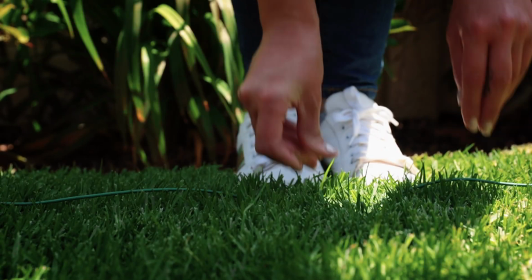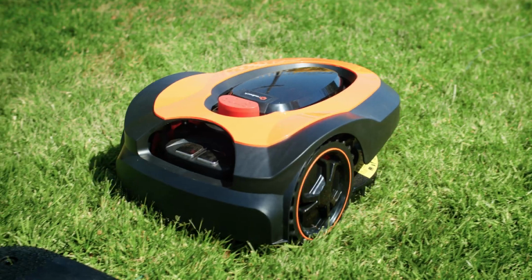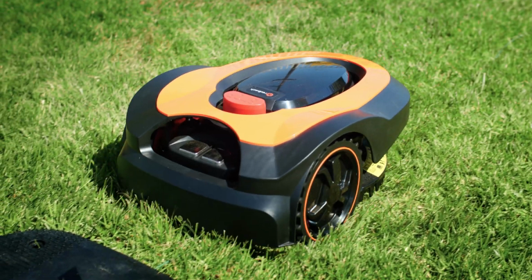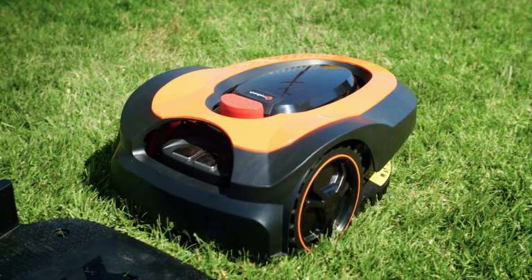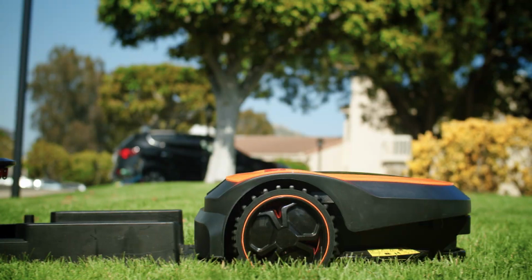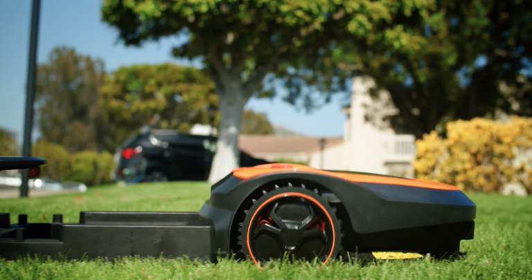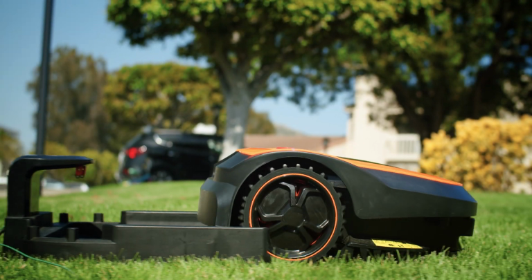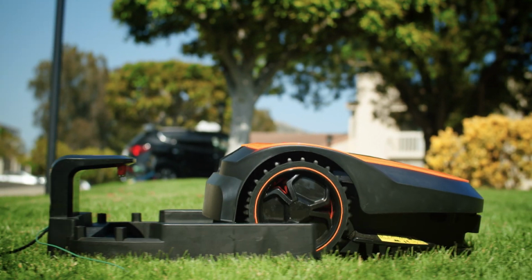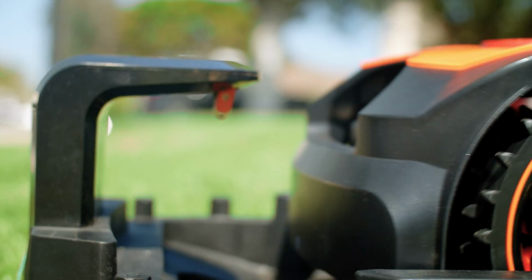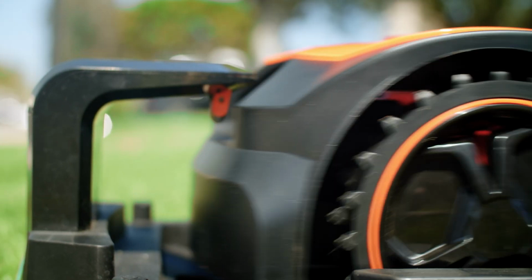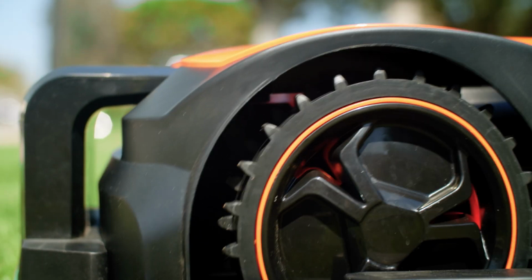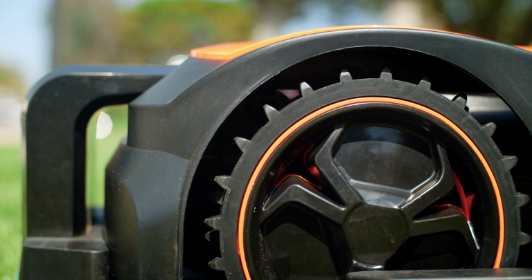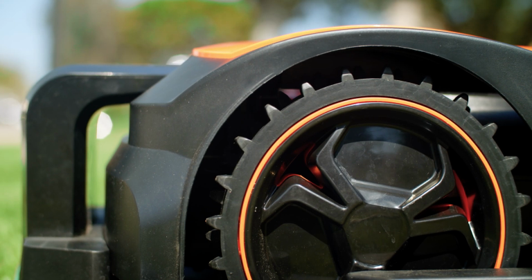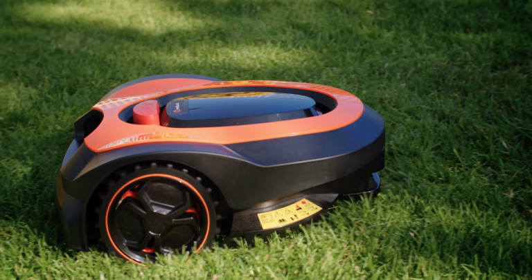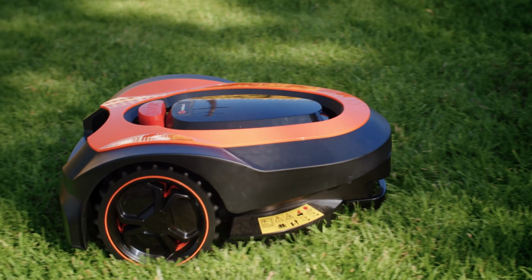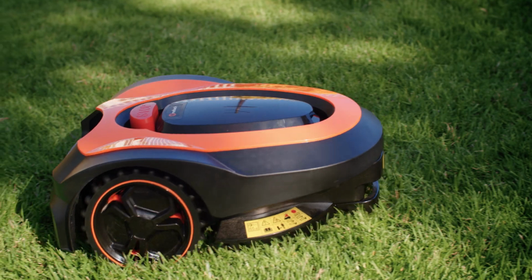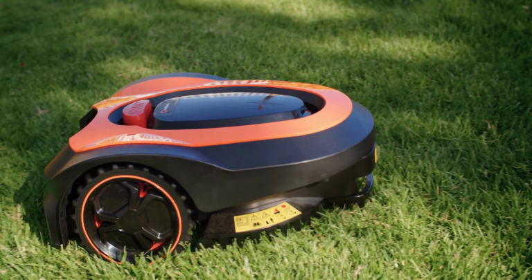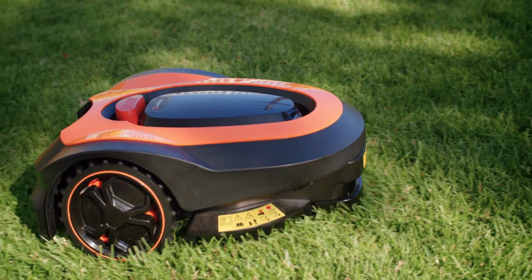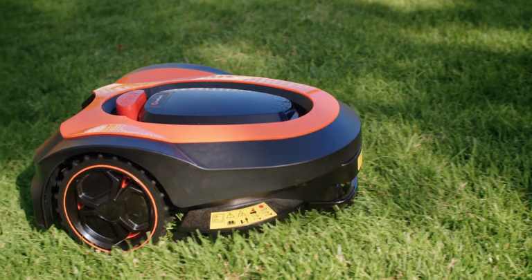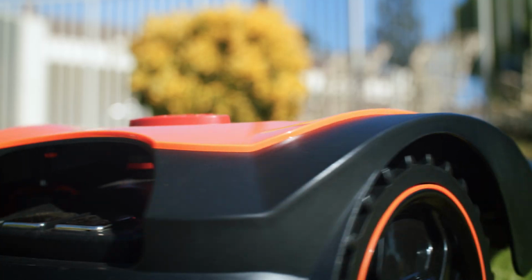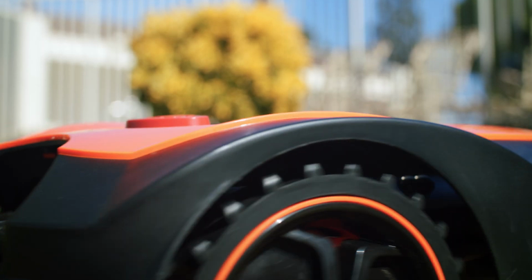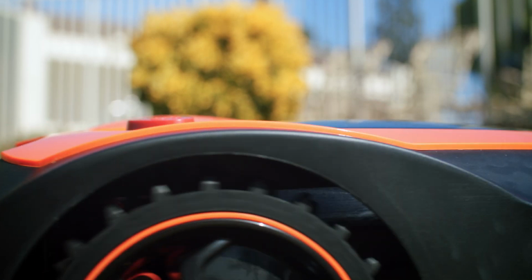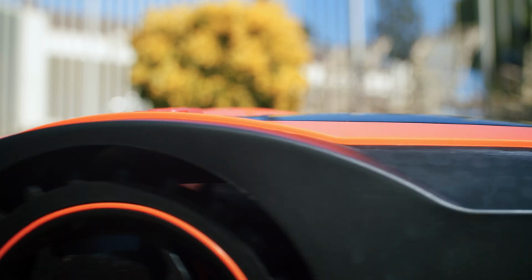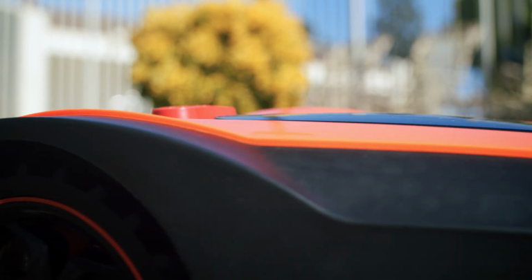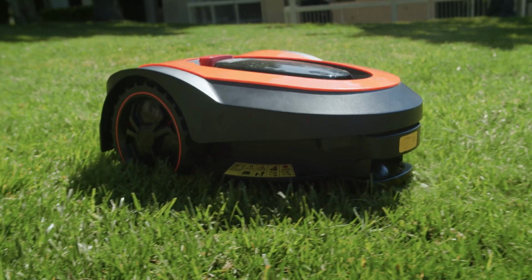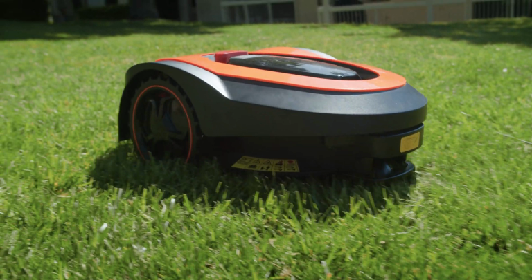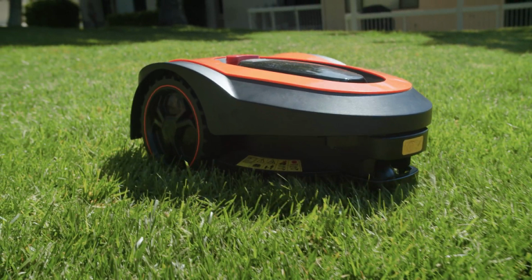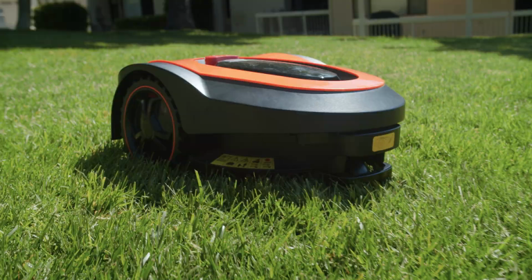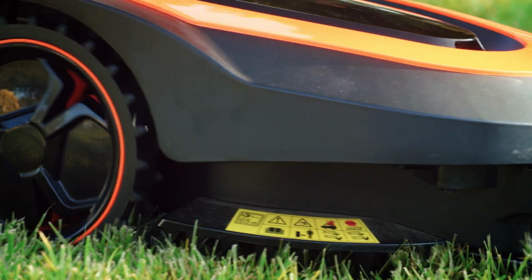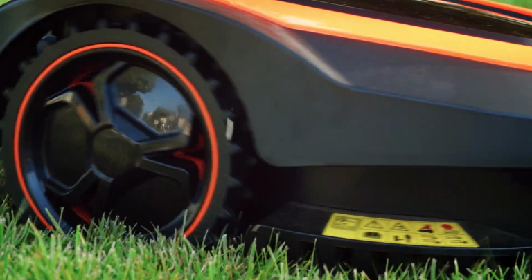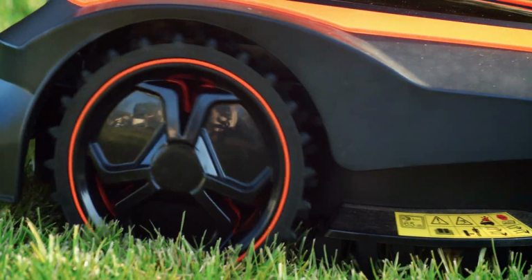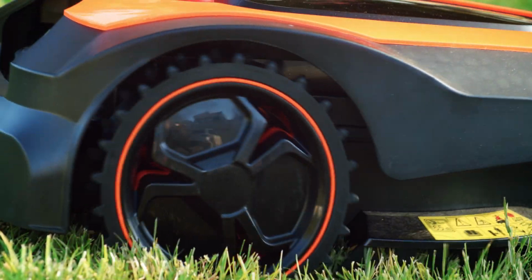With an auto-return feature, Mowro docks when the battery is low, when it rains, and when it's done mowing, making Mowro worry-free and hassle-free. Mowro requires zero effort, zero stress, and provides the perfect lawn.